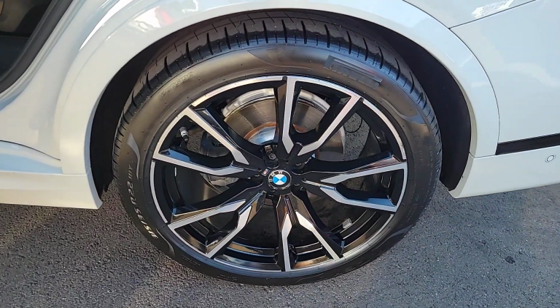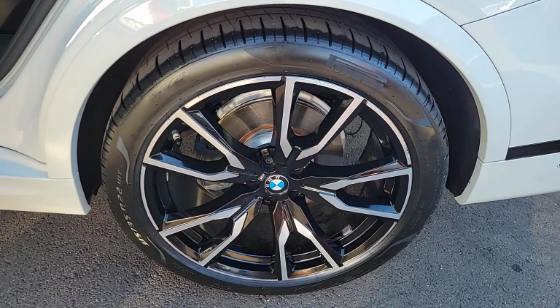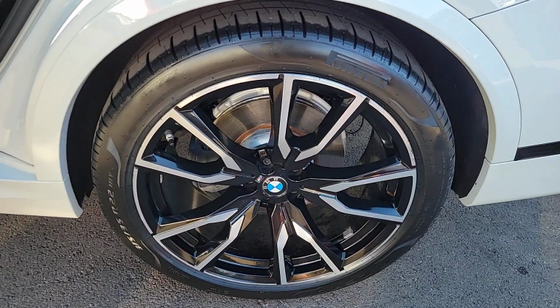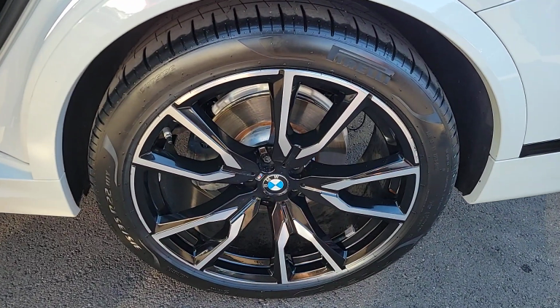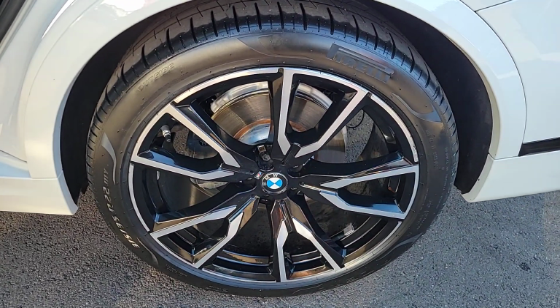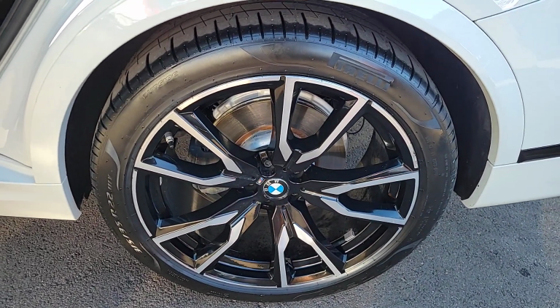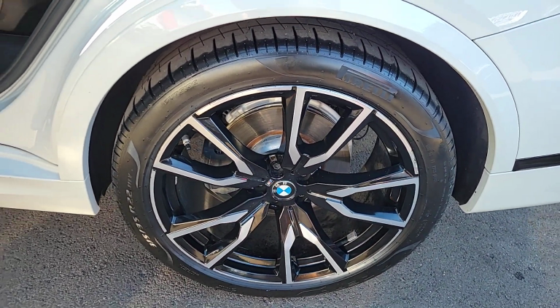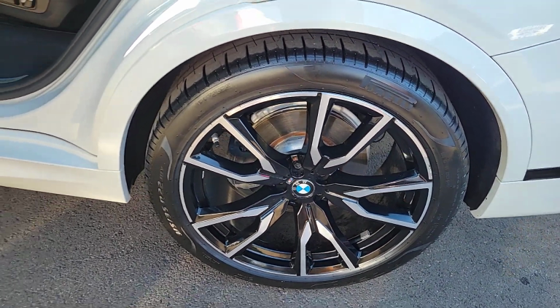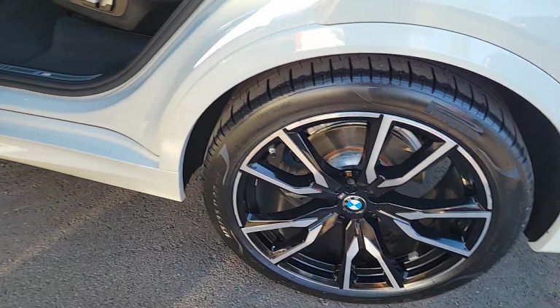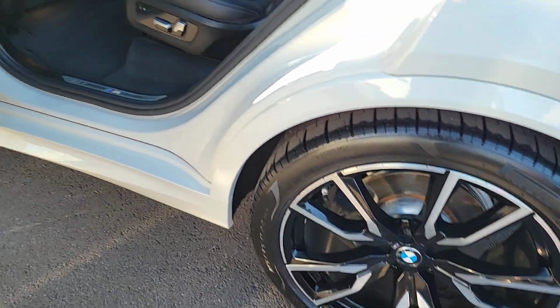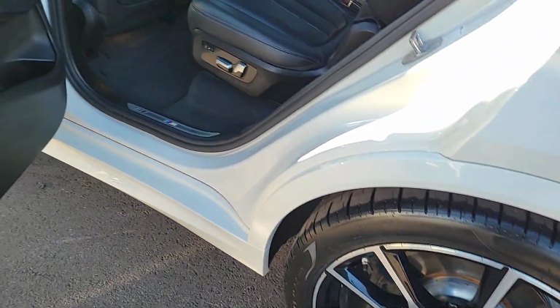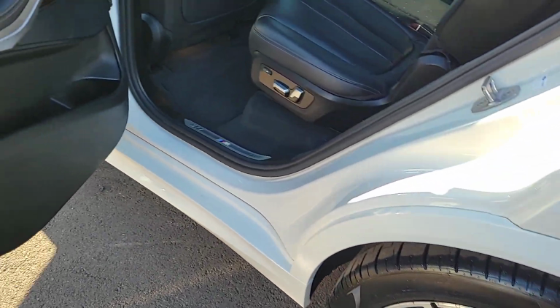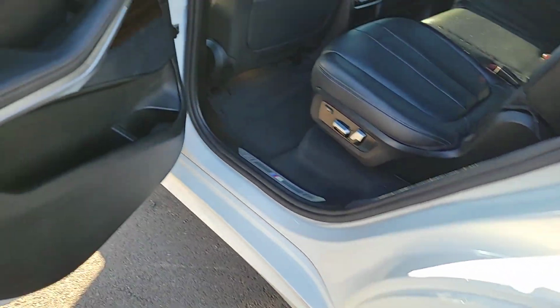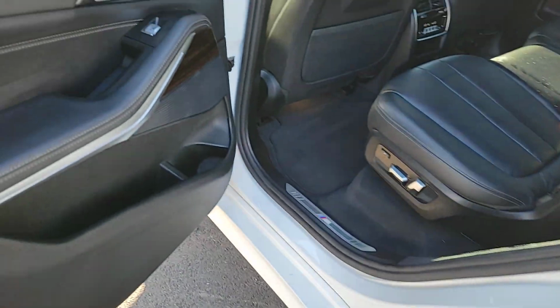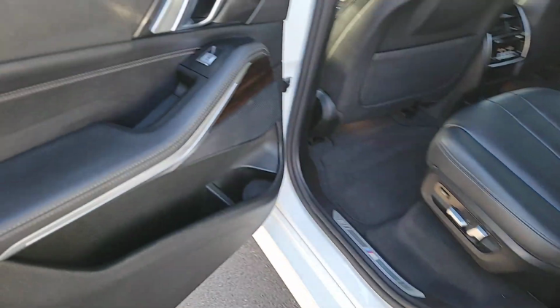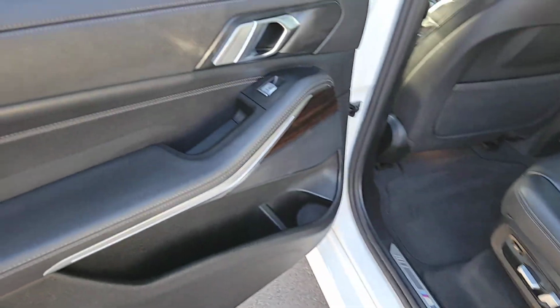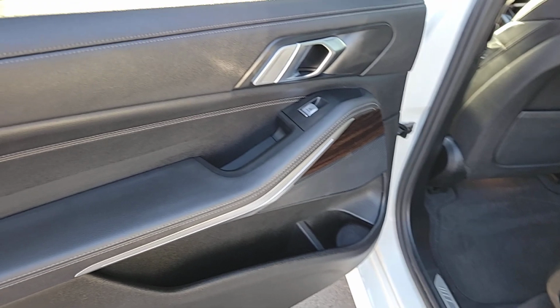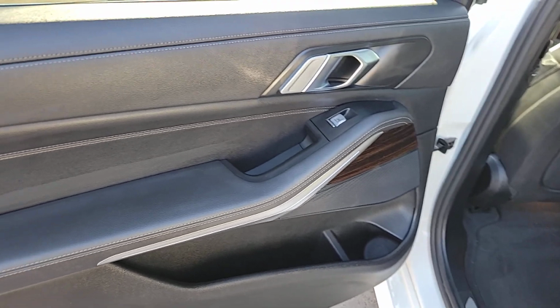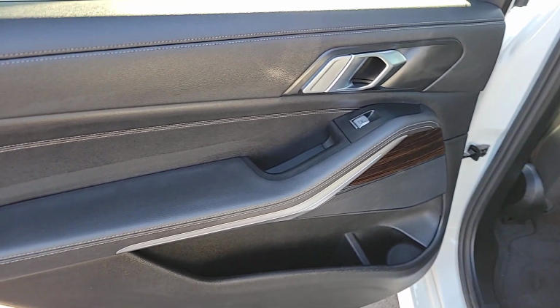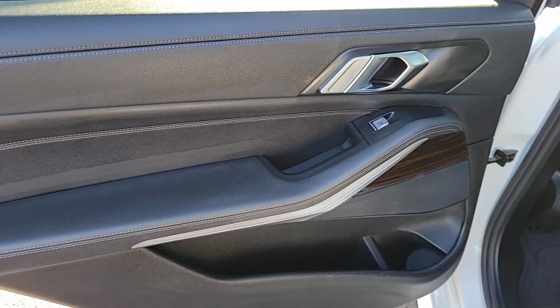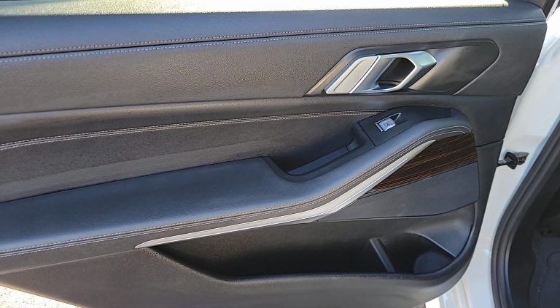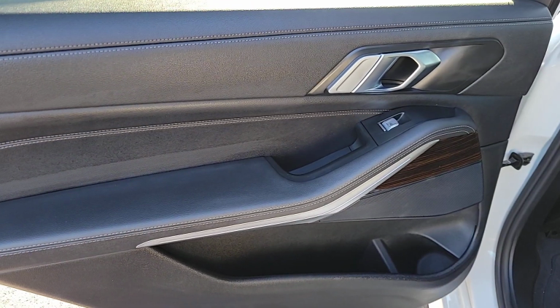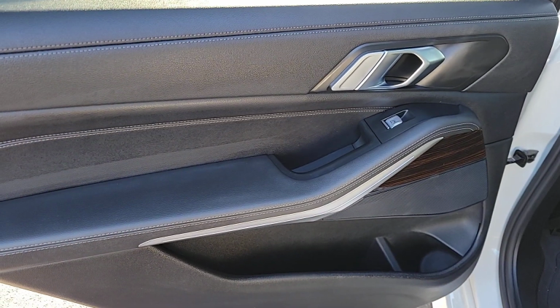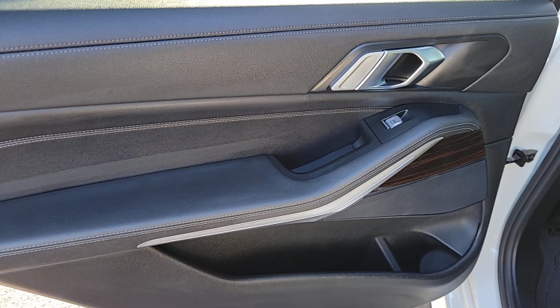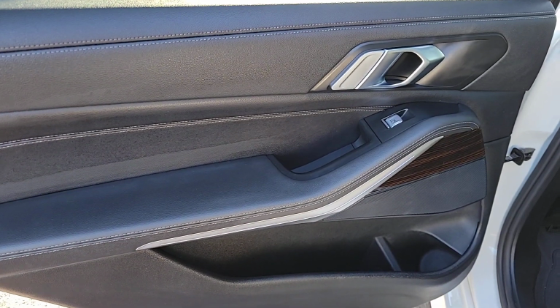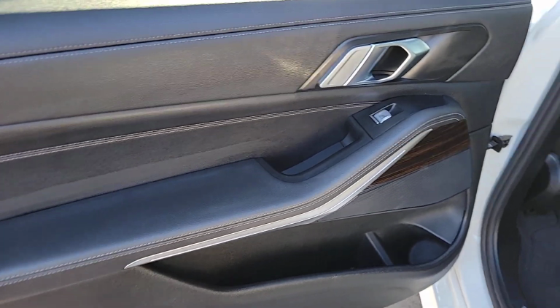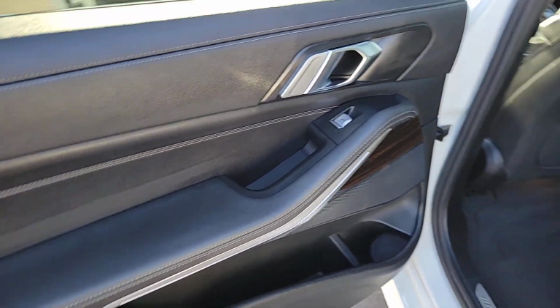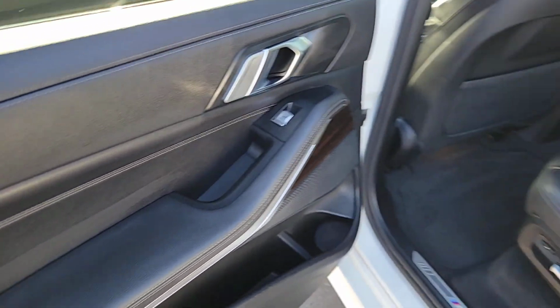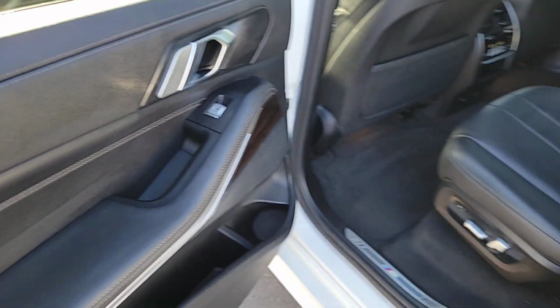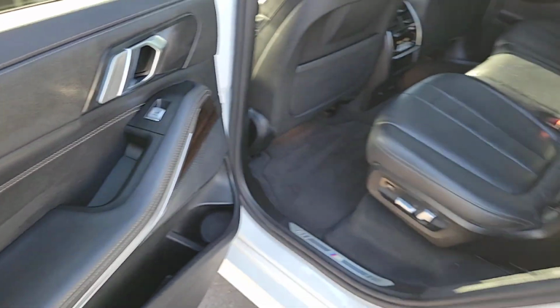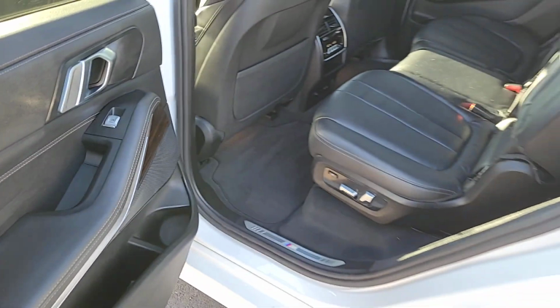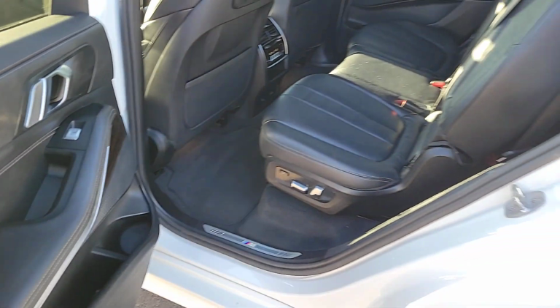Get the comfort and security your family deserves in this remarkably well-designed X7. Our team will give you an outstanding test drive experience. Stop in today.